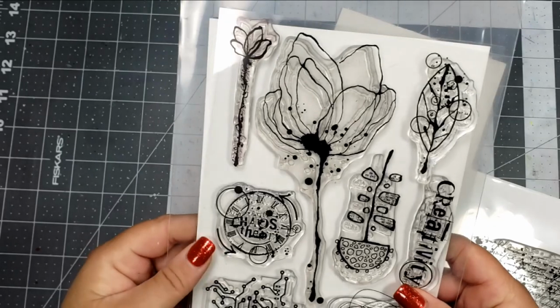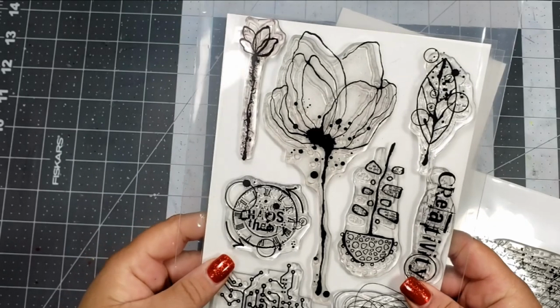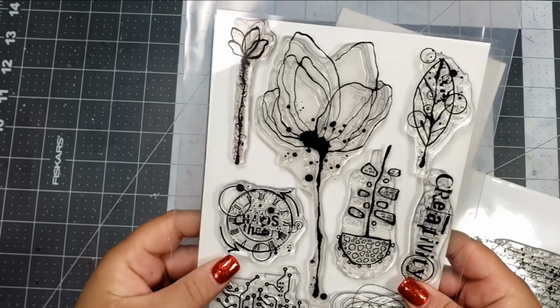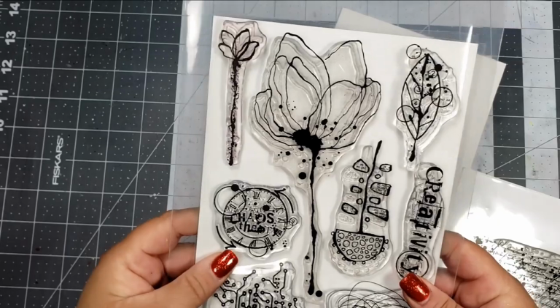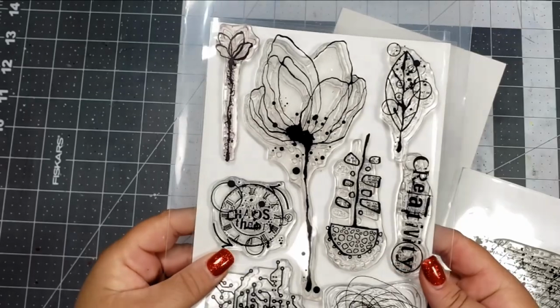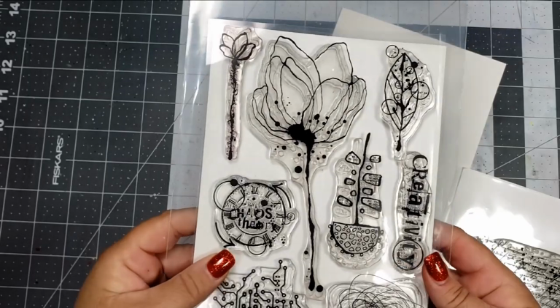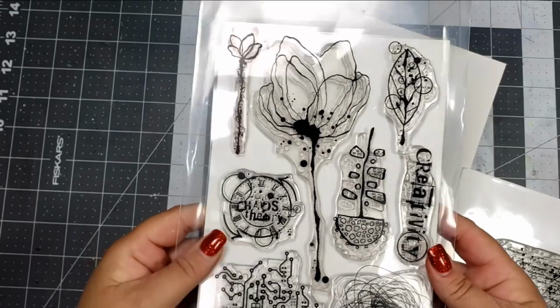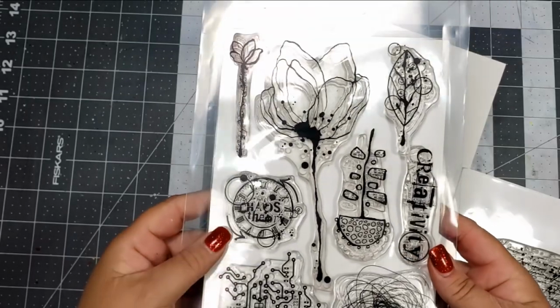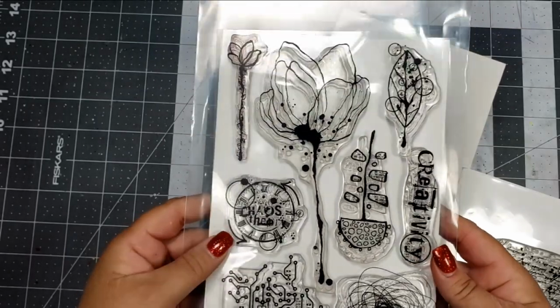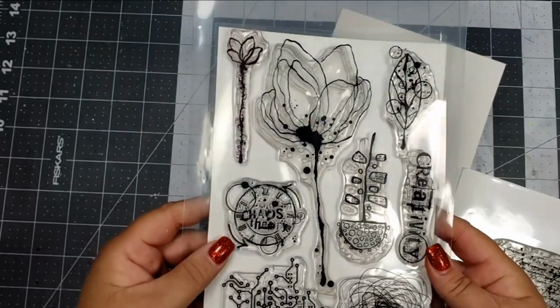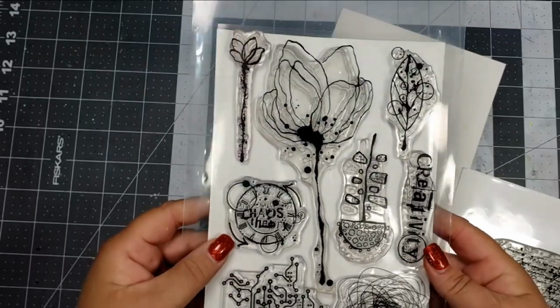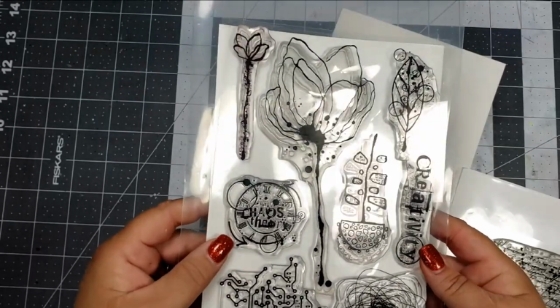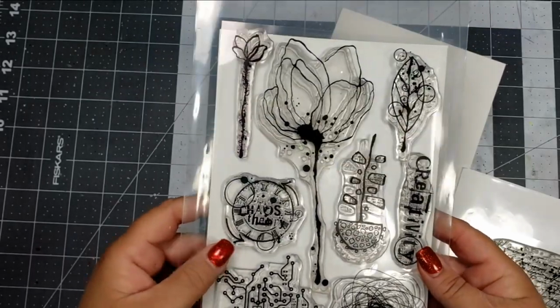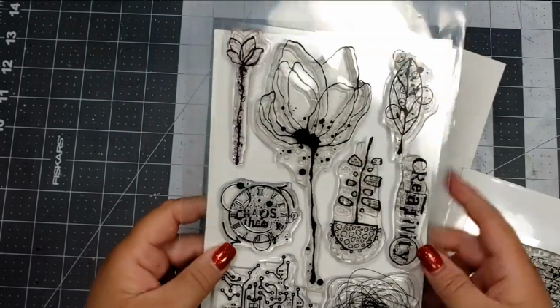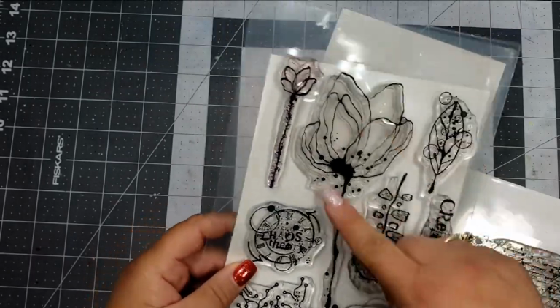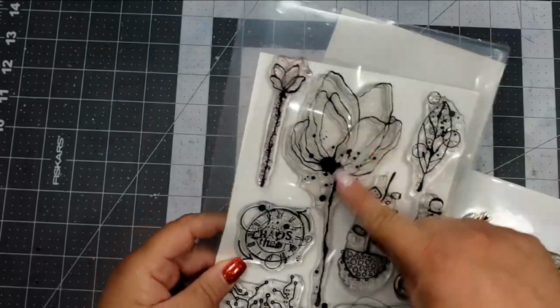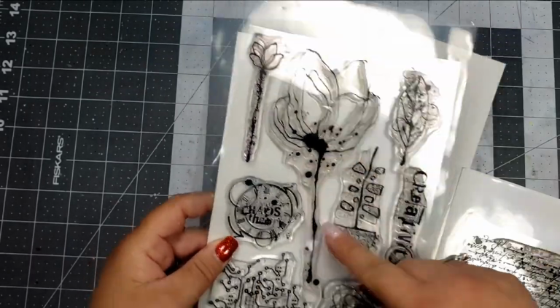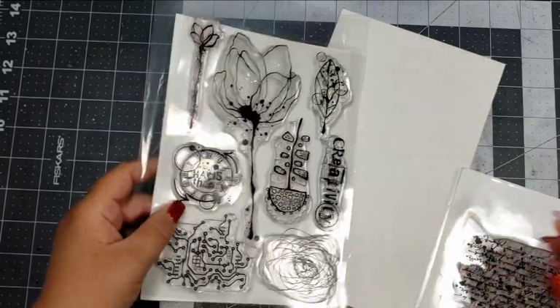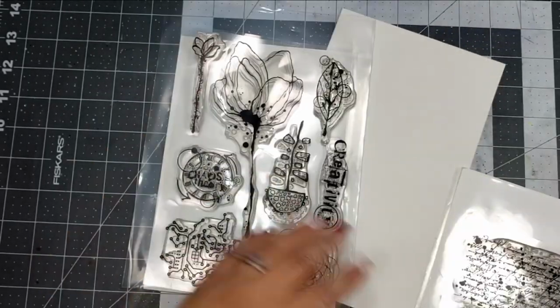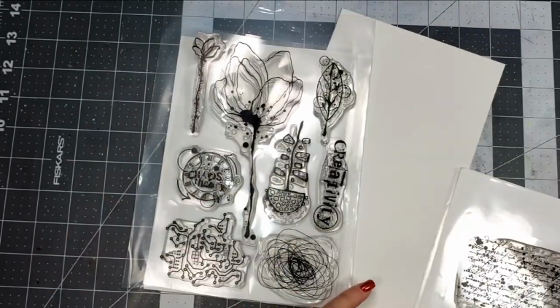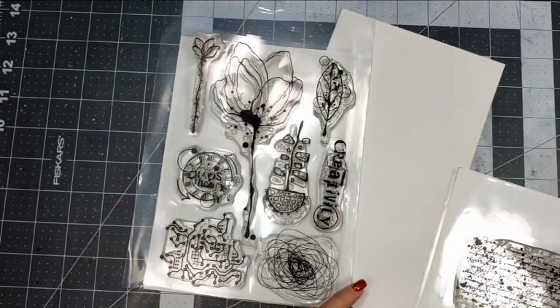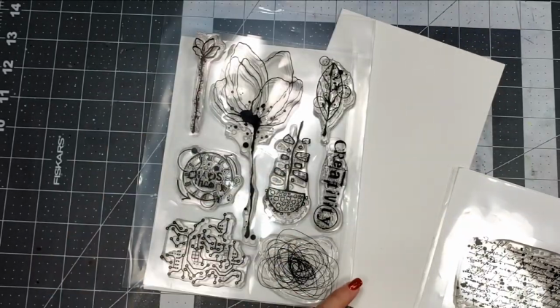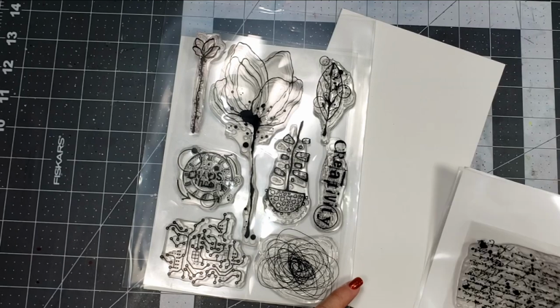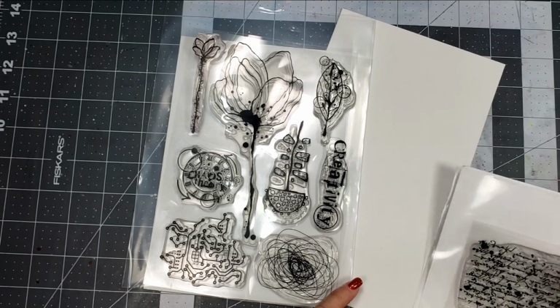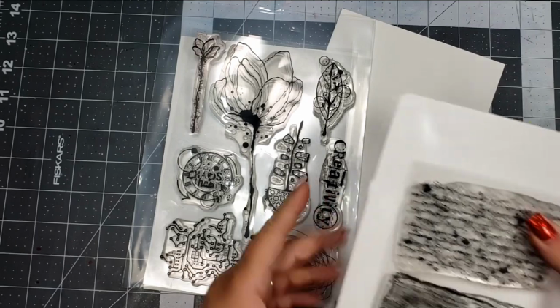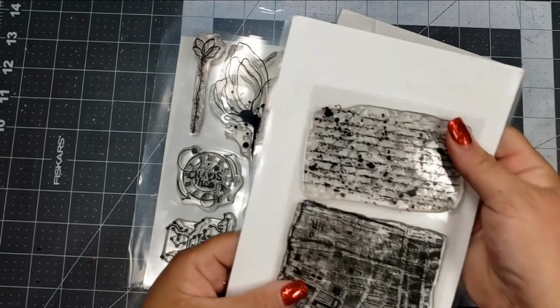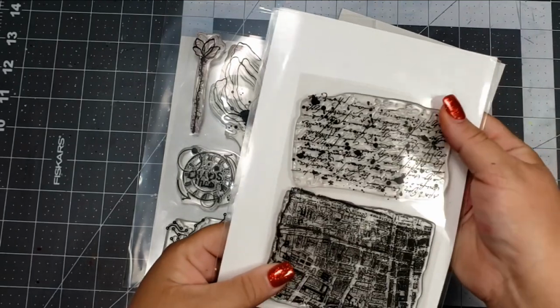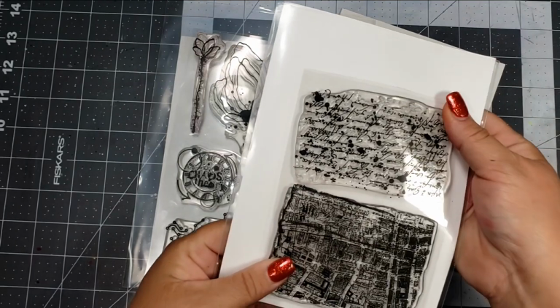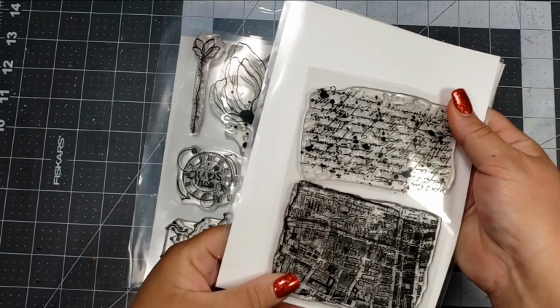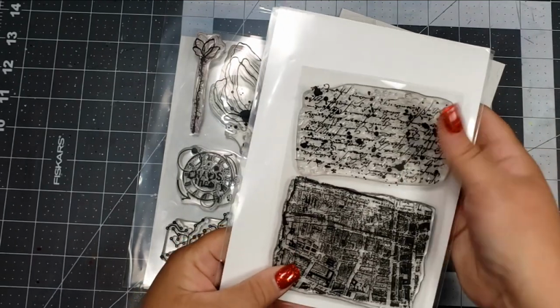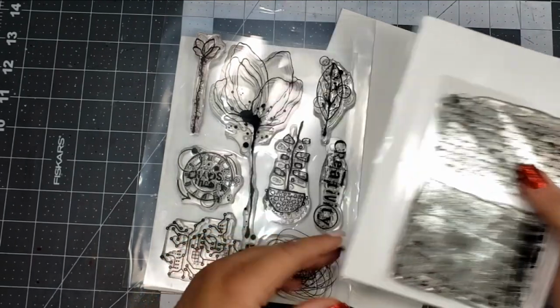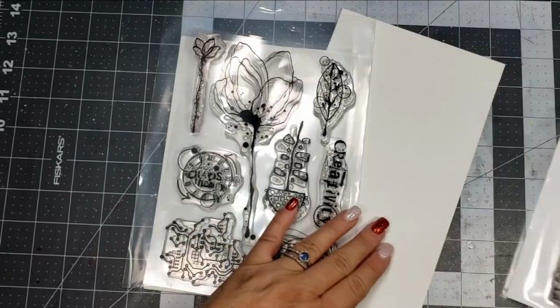It didn't start out that way, though. So the stamp sets that I'm using, which is one of my favorites, is the Total Chaos stamp set from Visible Image, as well as Scripted Streets.